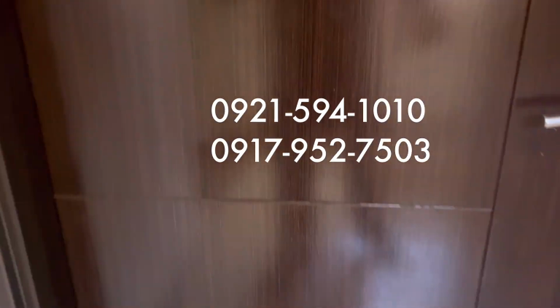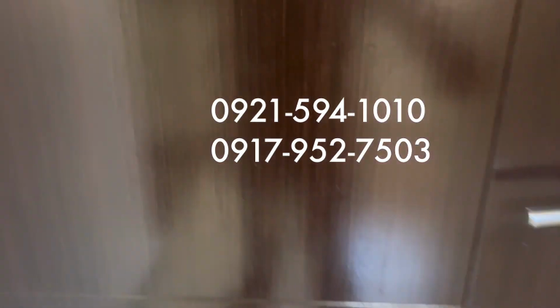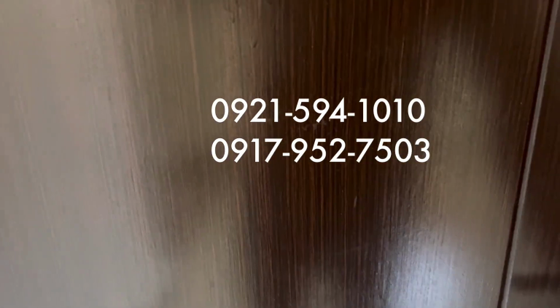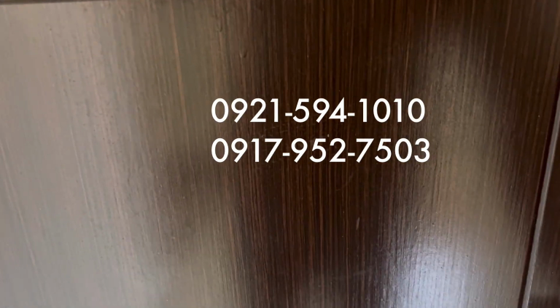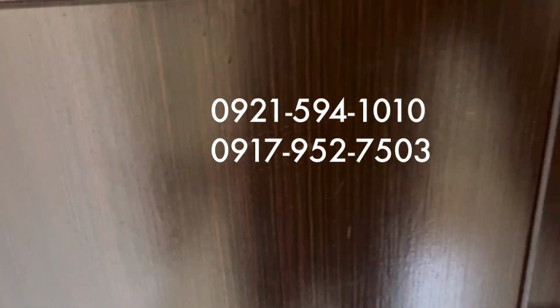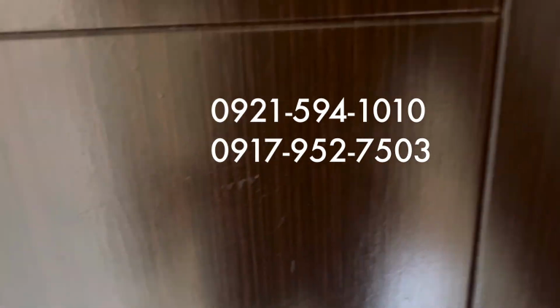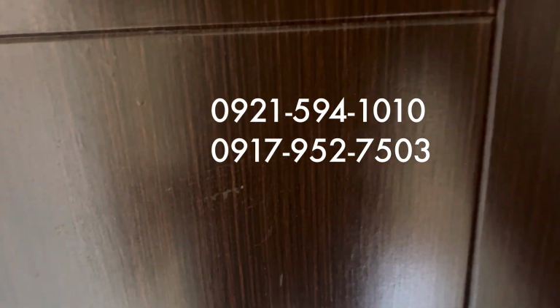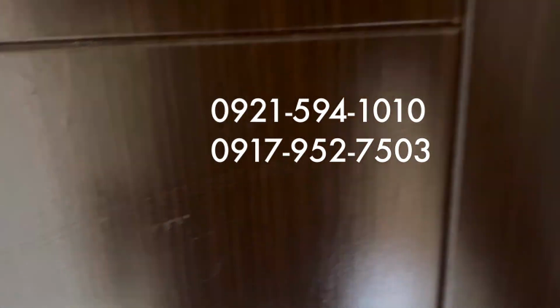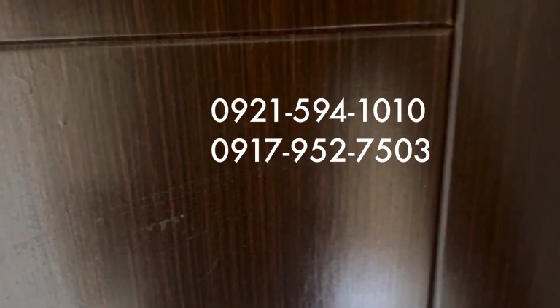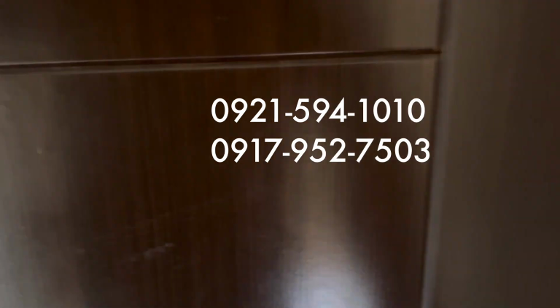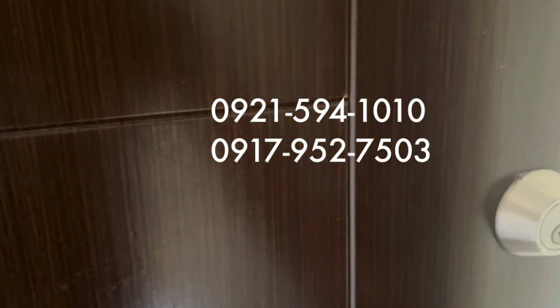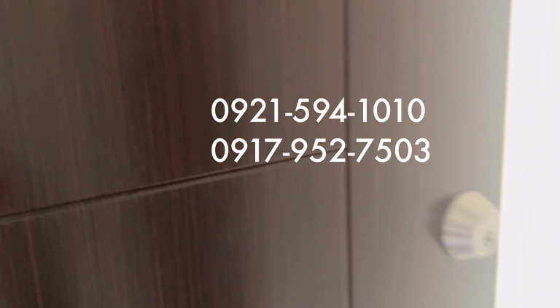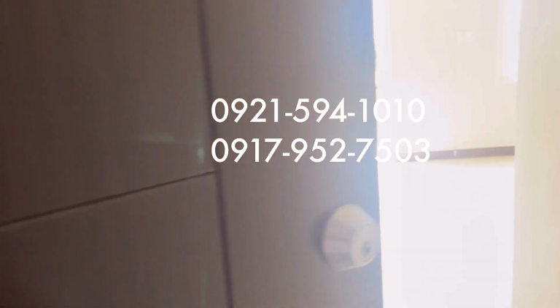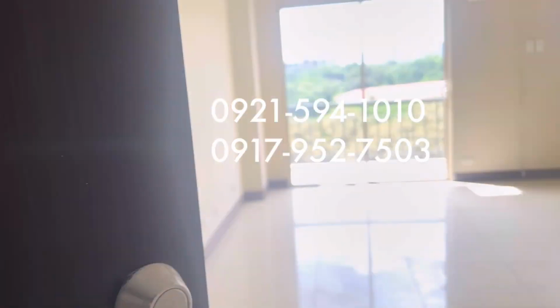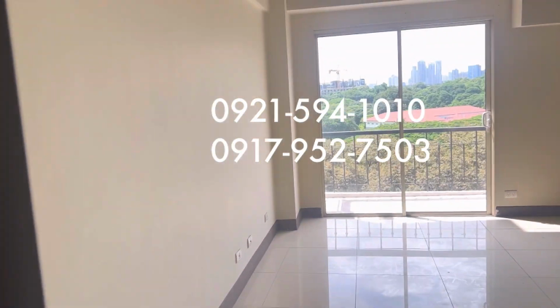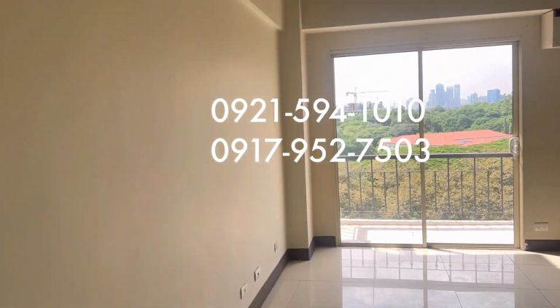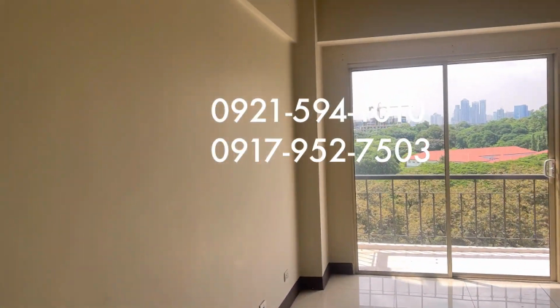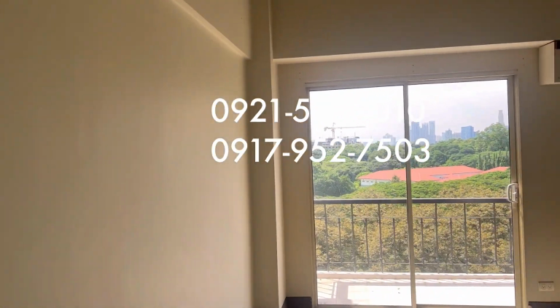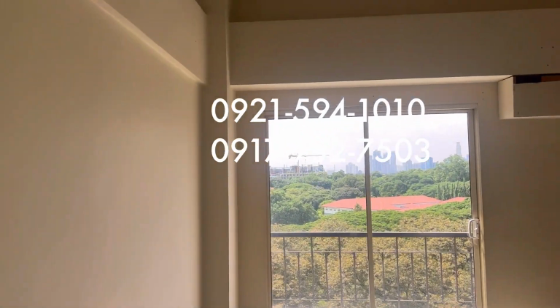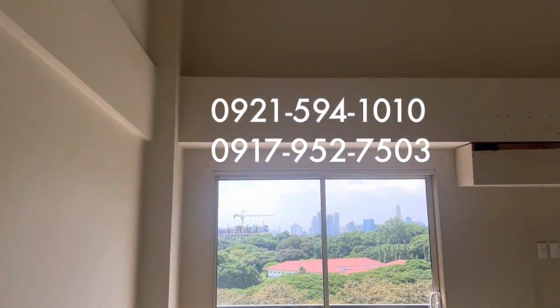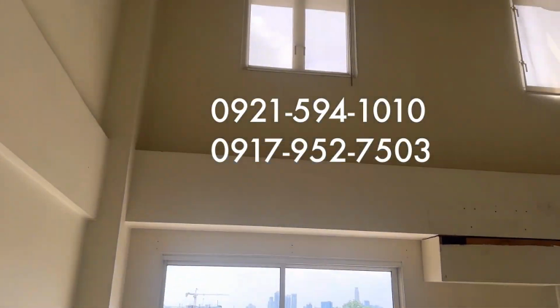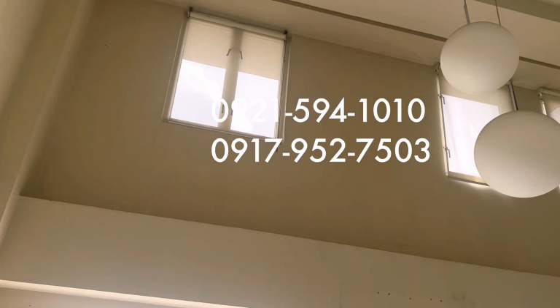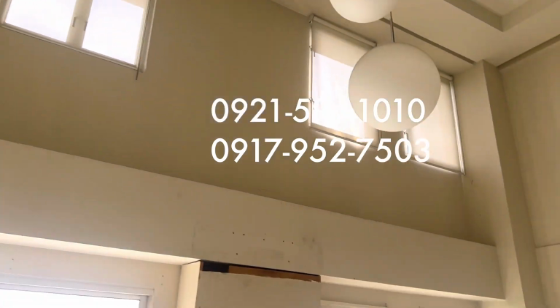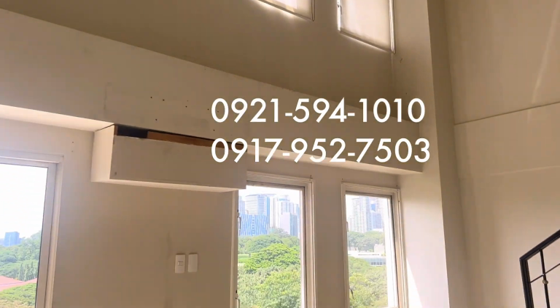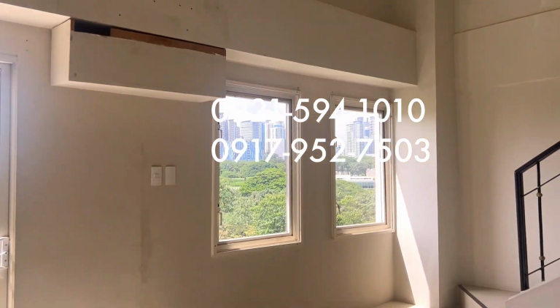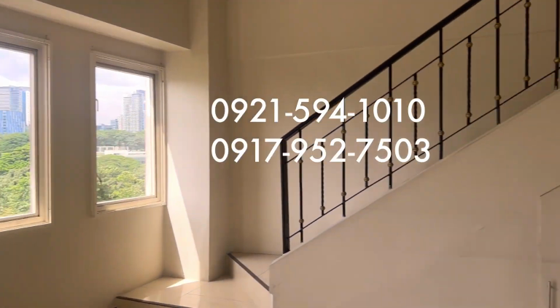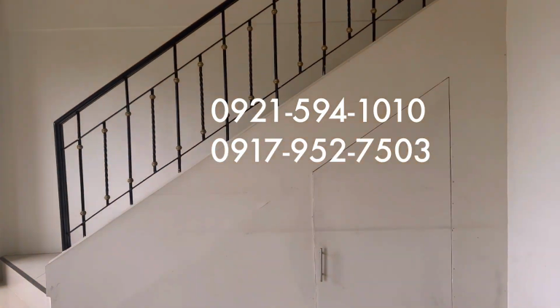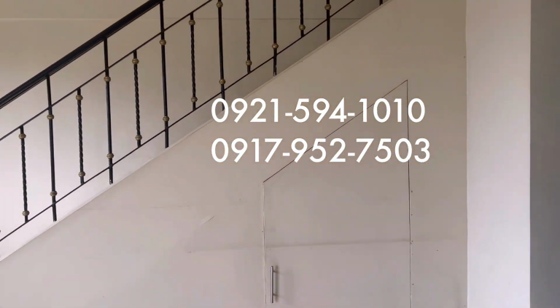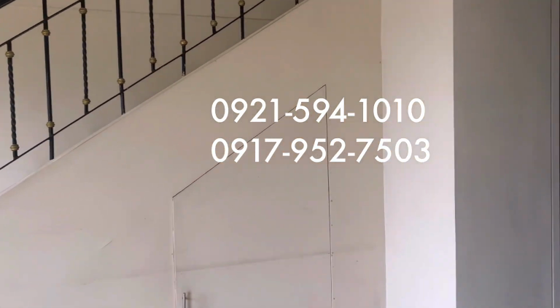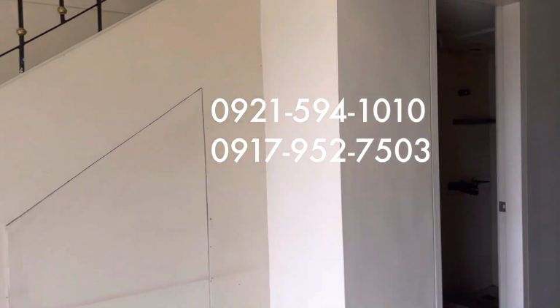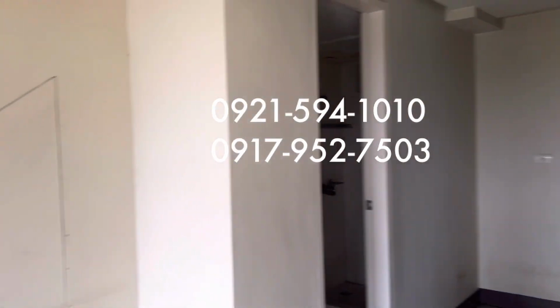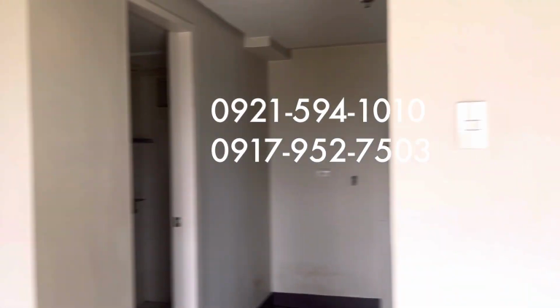So there you have it. I hope you consider this unit as your investment or as an end user. For your inquiries, just contact the number provided in this video. Thank you again for watching this property showing.